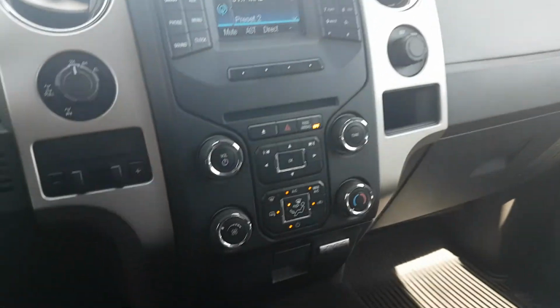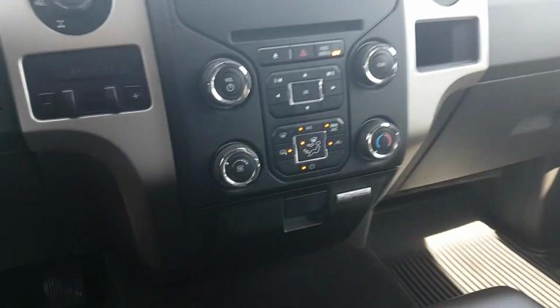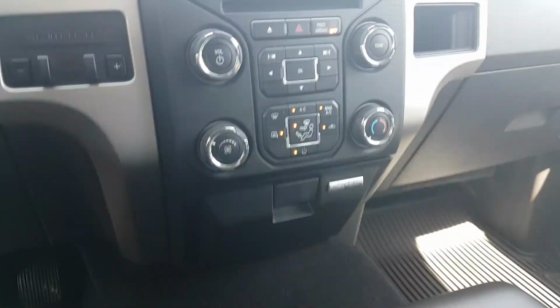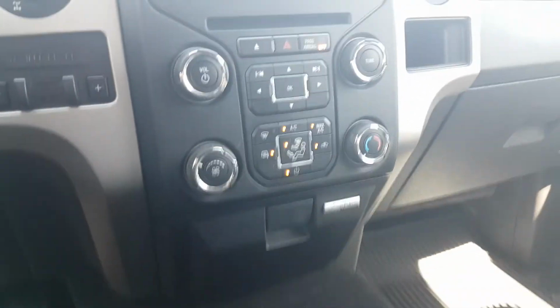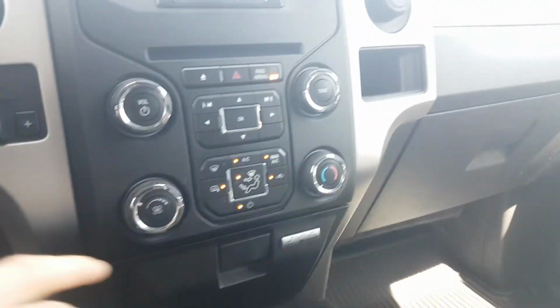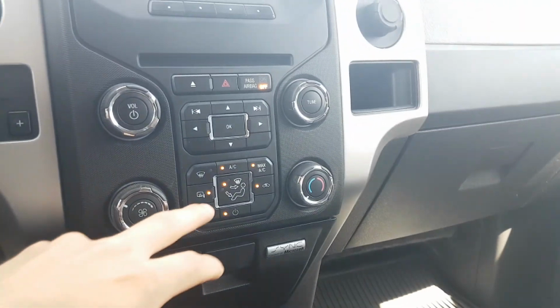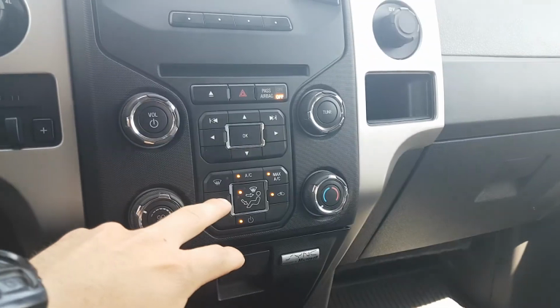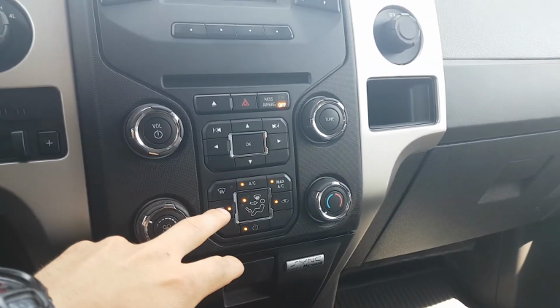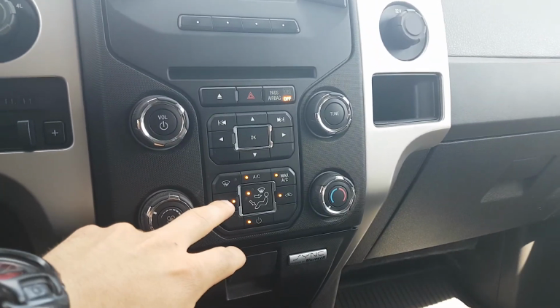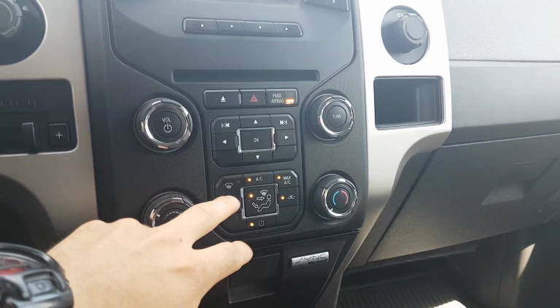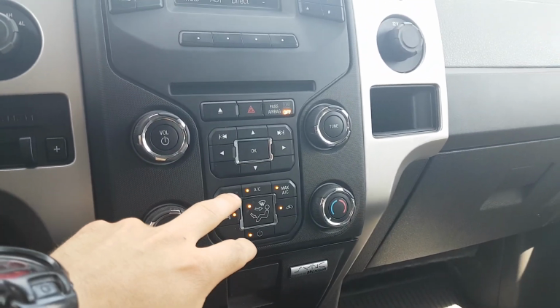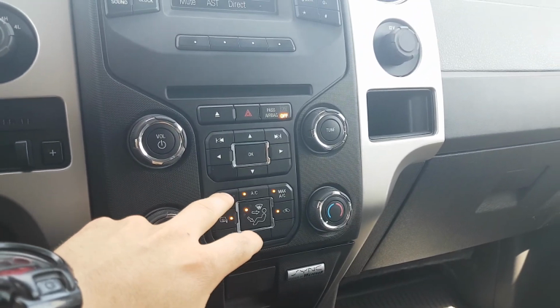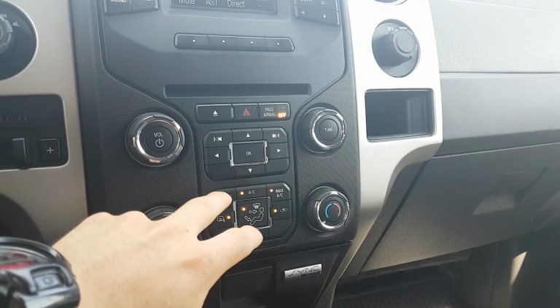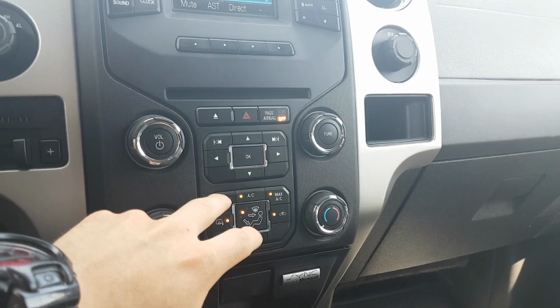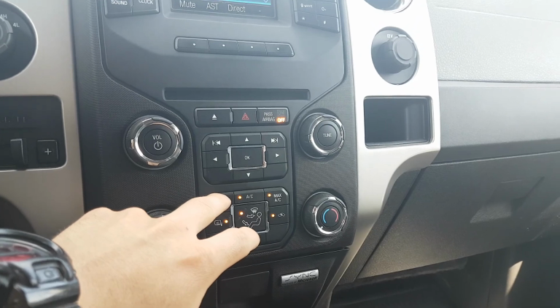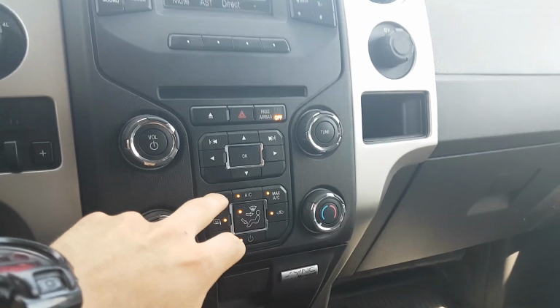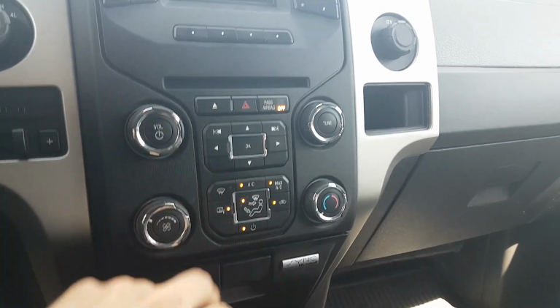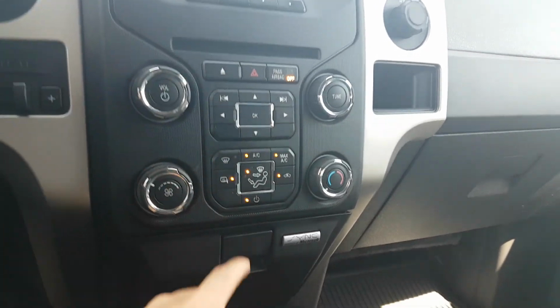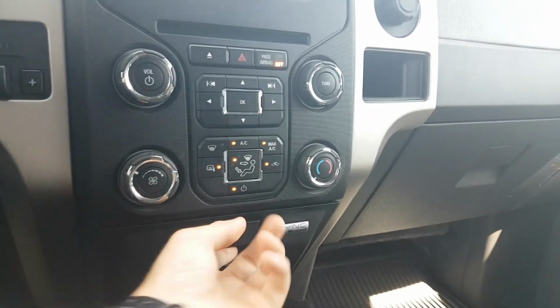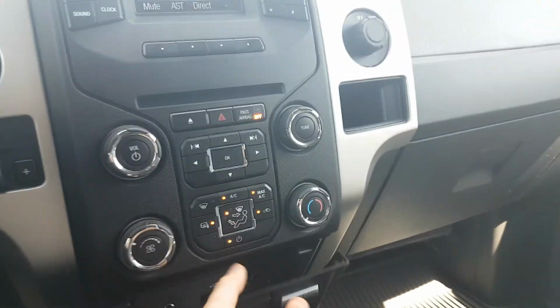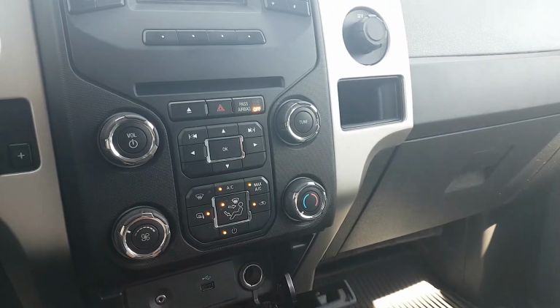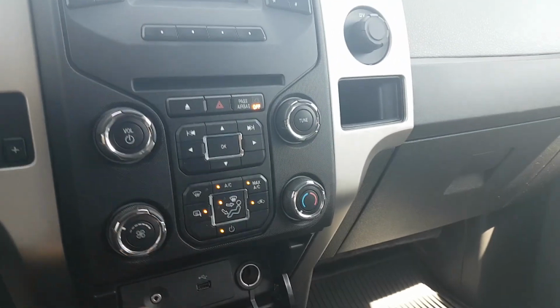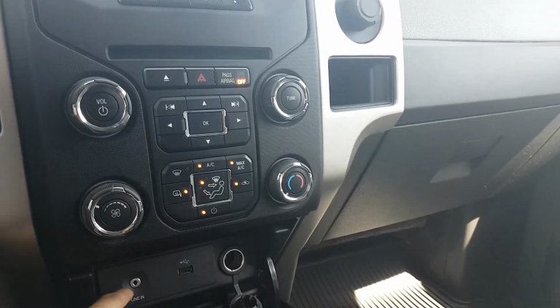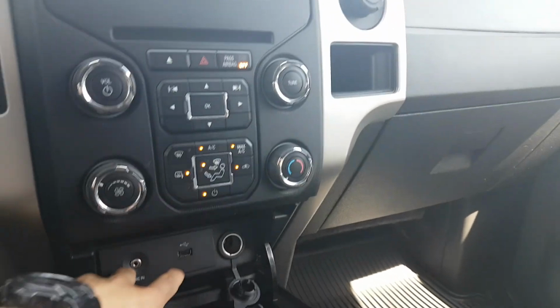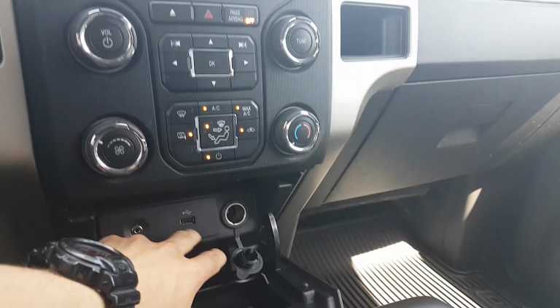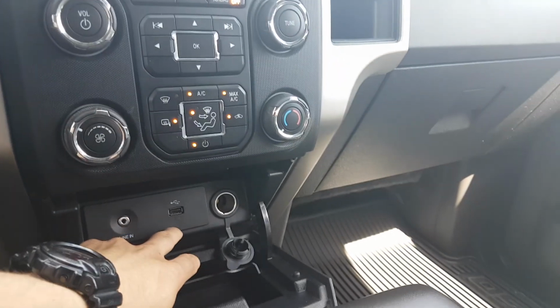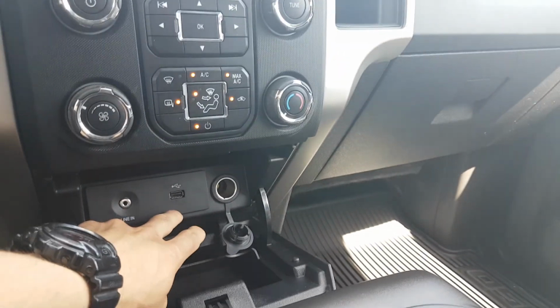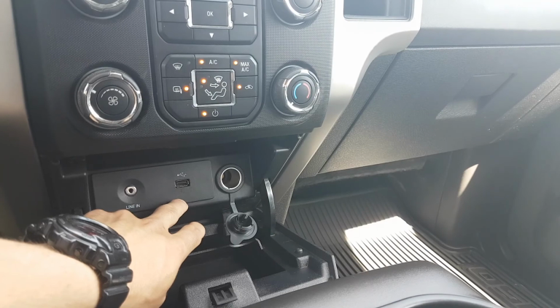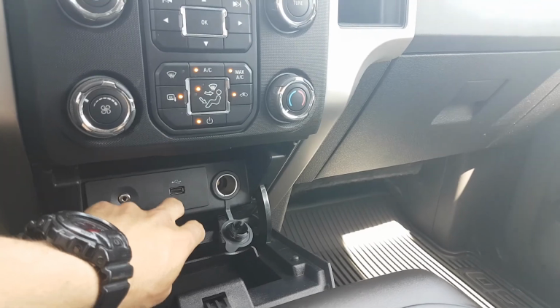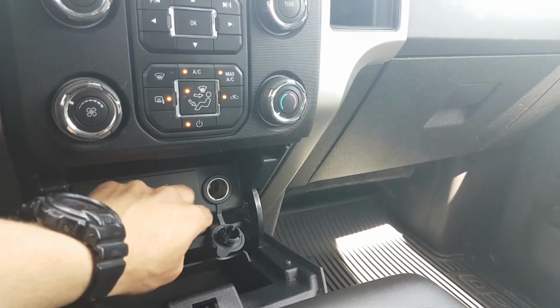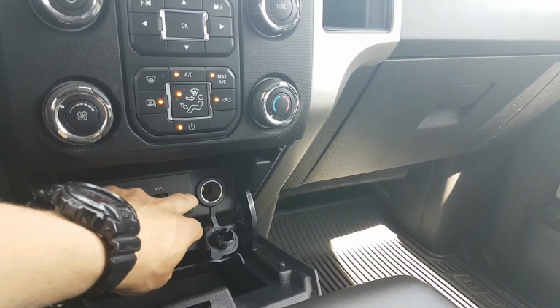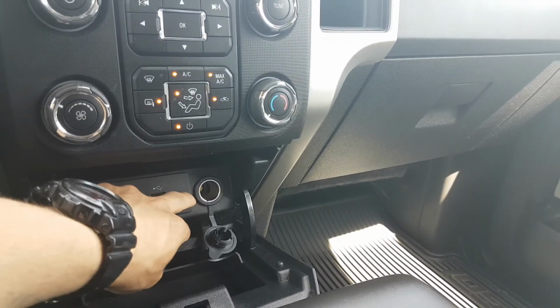For your climate control, you'll have your heated mirrors and your rear window defrost. It comes with an auxiliary line, USB charging port, and a 12-volt.